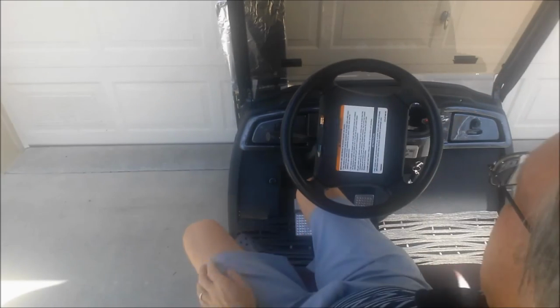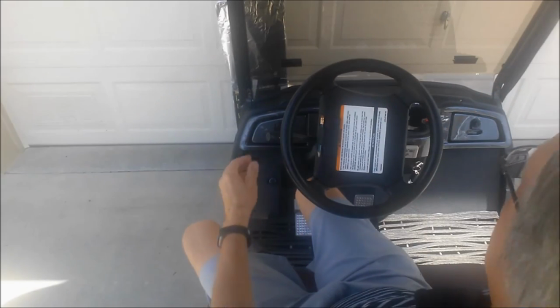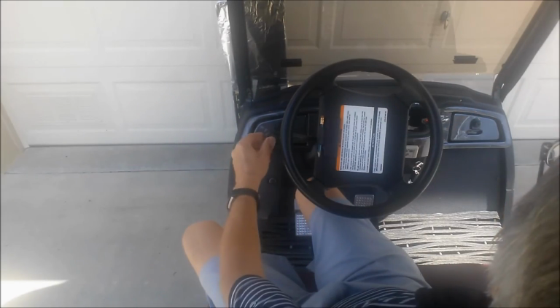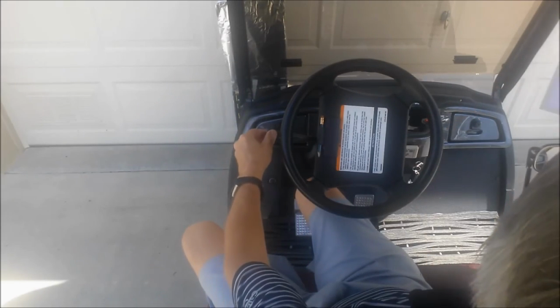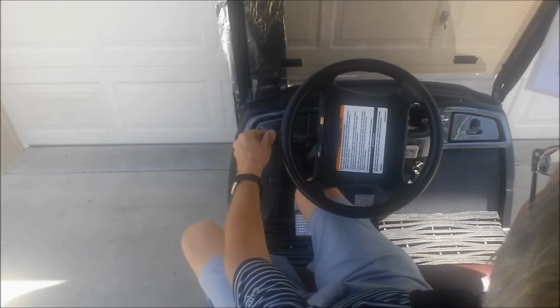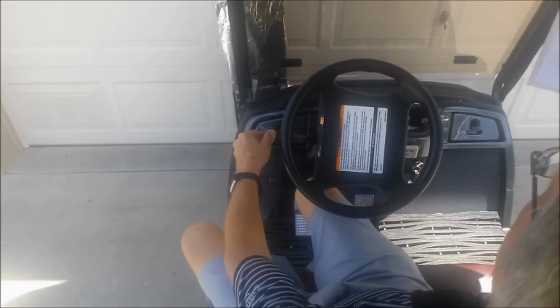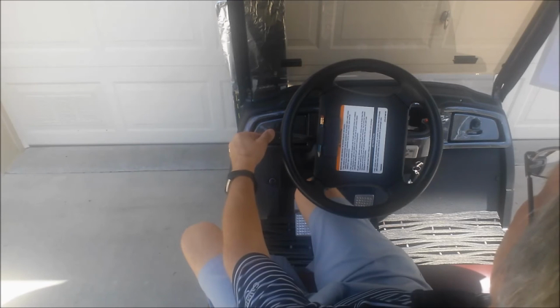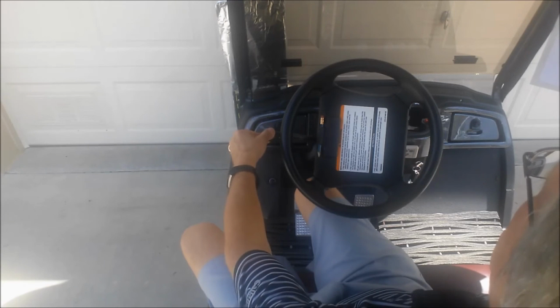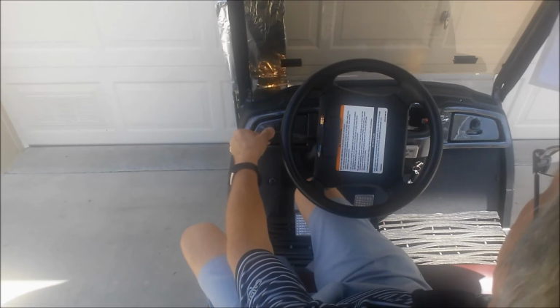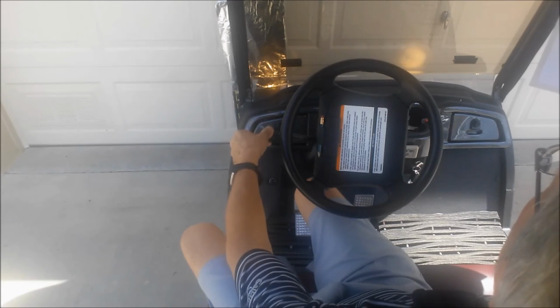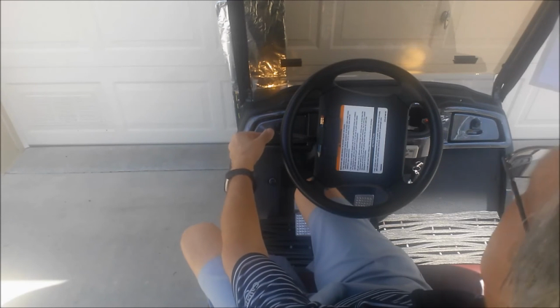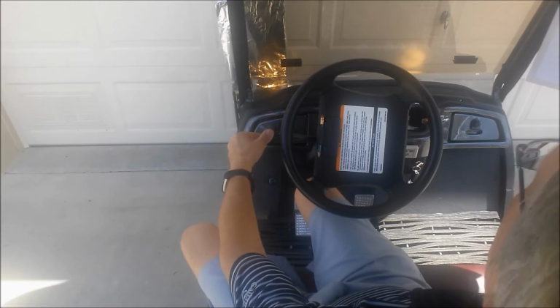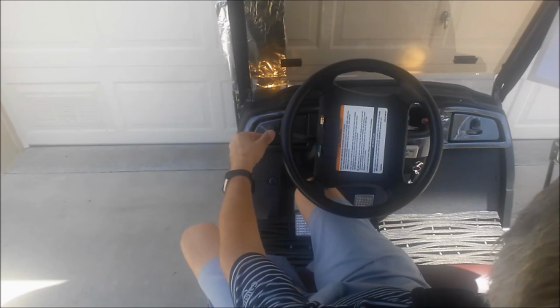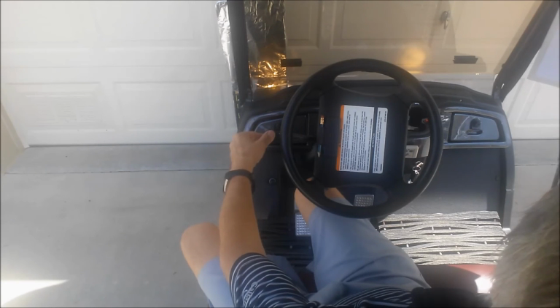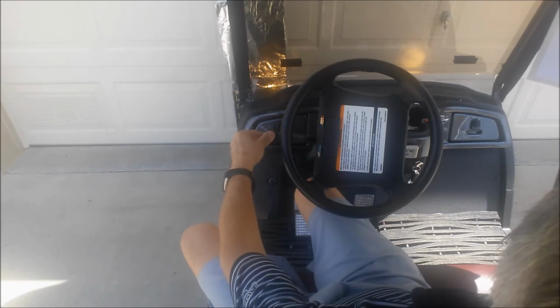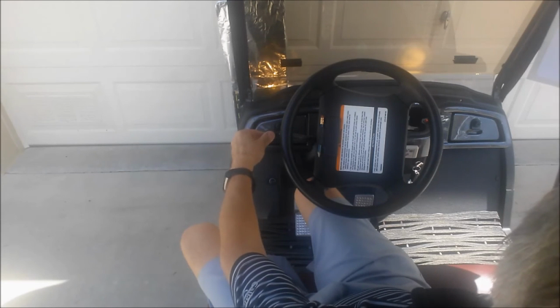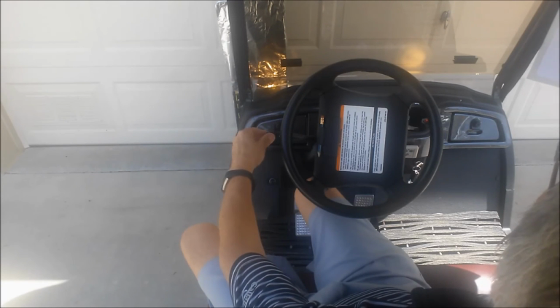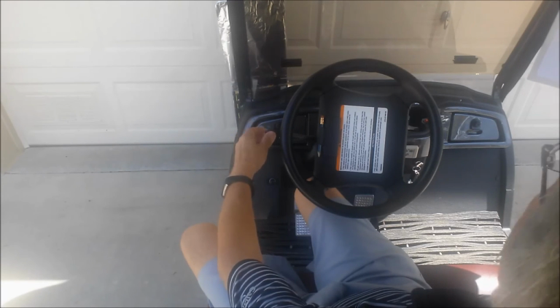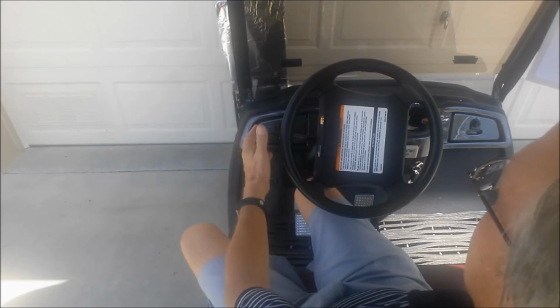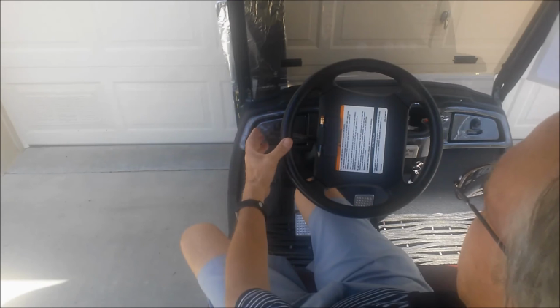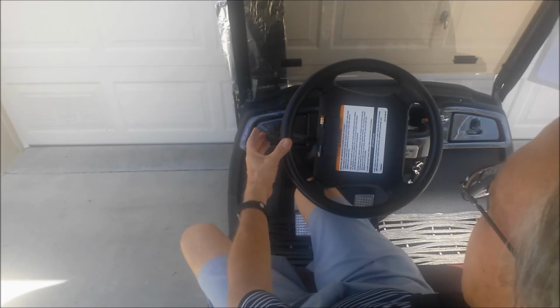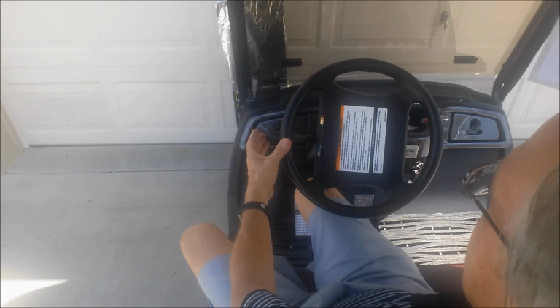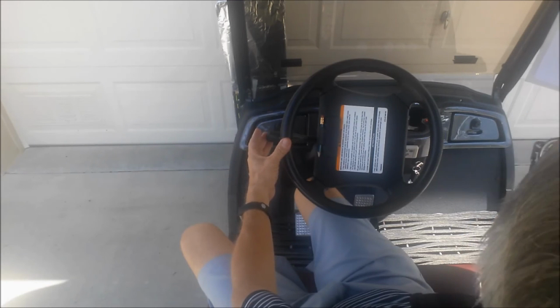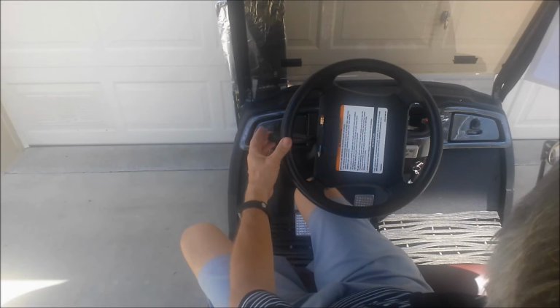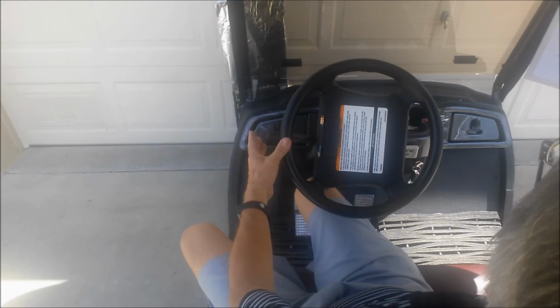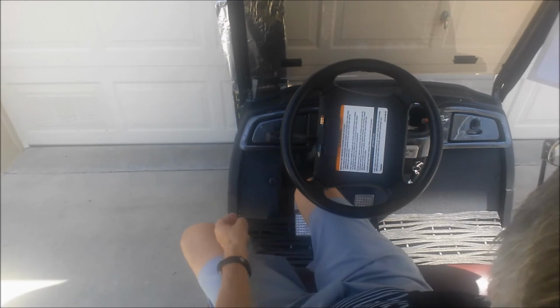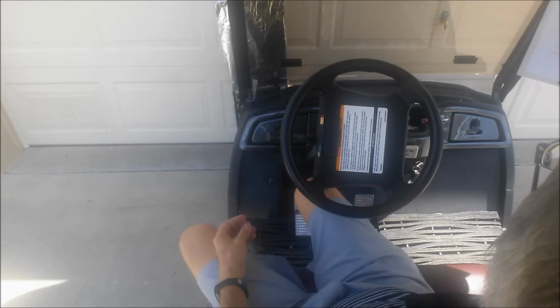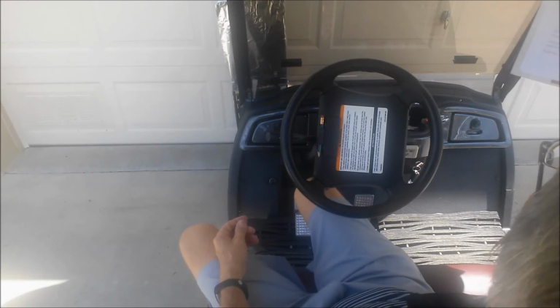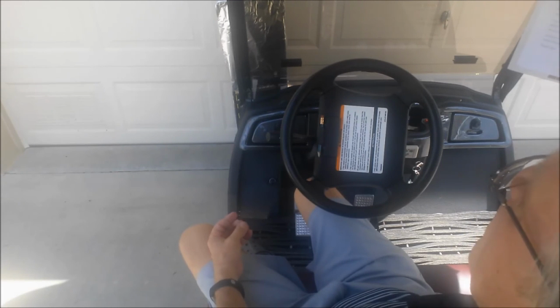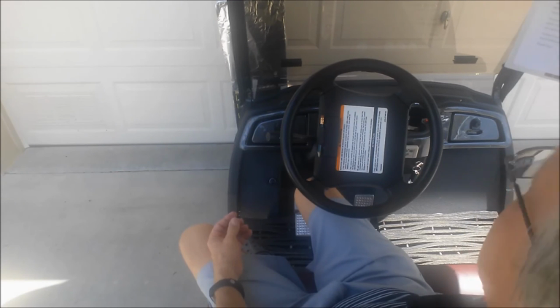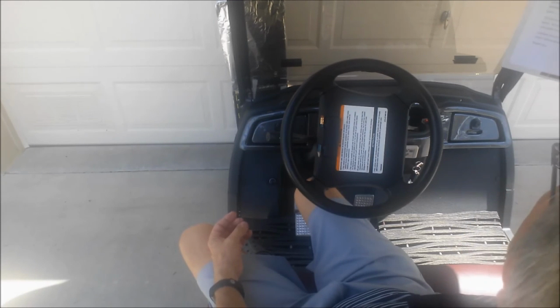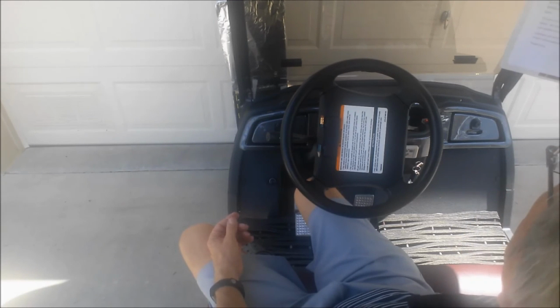To turn on the headlights, rotate the switch at the end of the lever. By using what is normally the flash to pass feature, you can easily sound your horn by pulling the lever towards you.